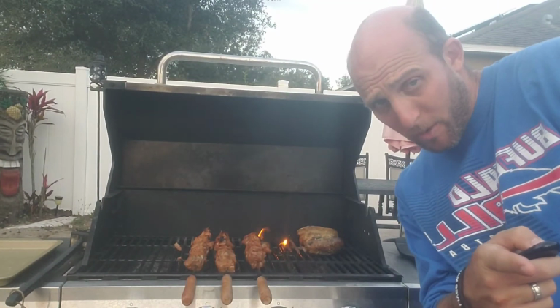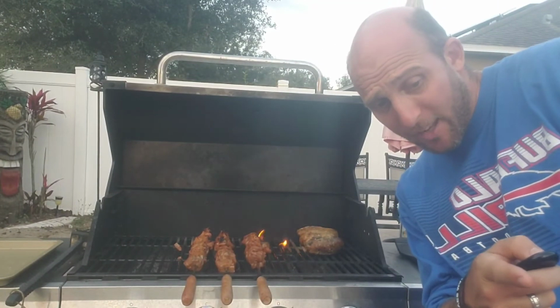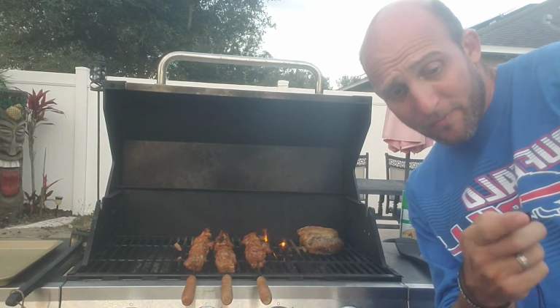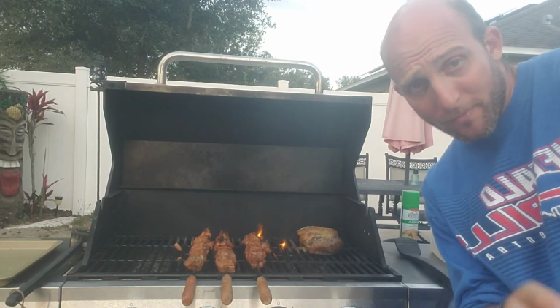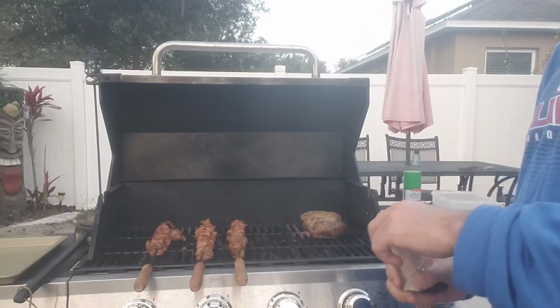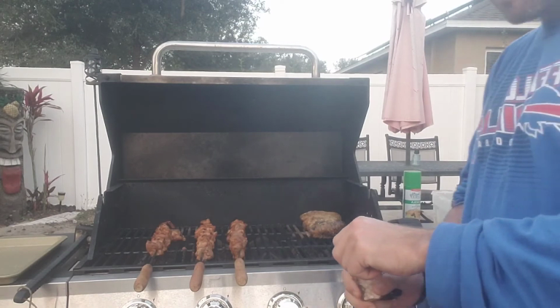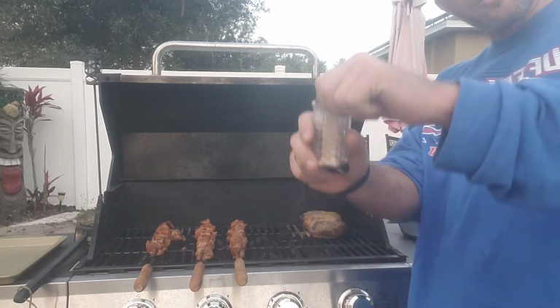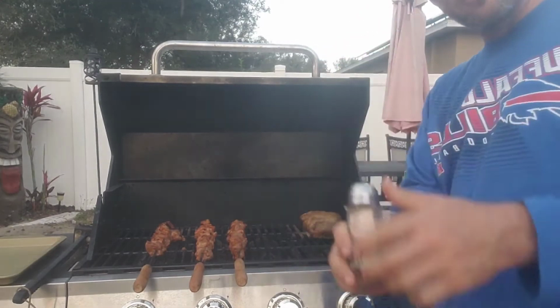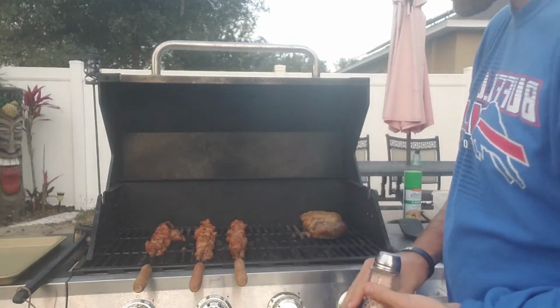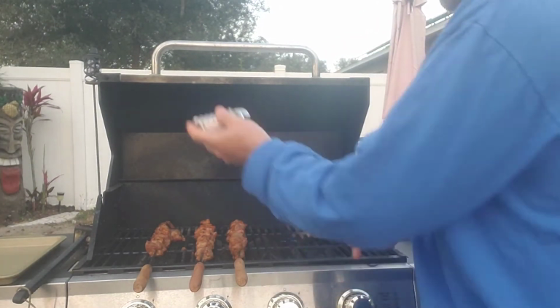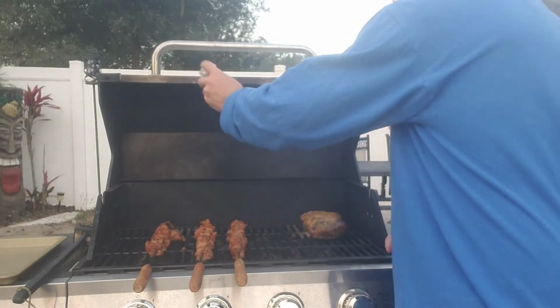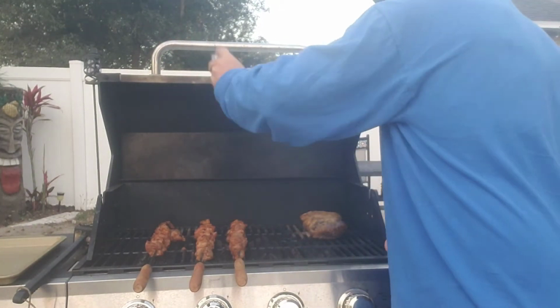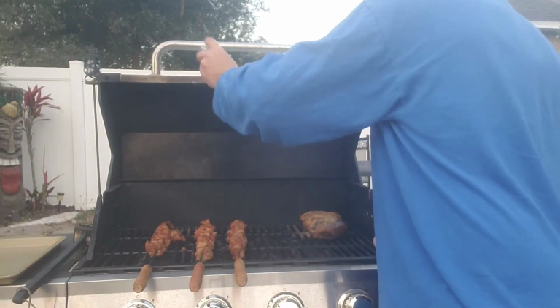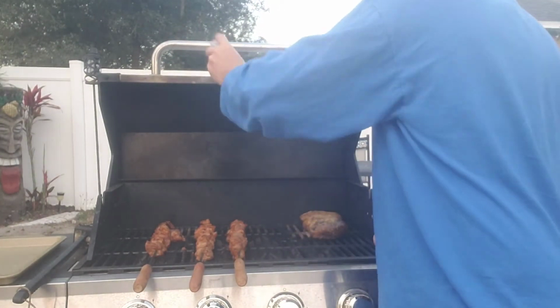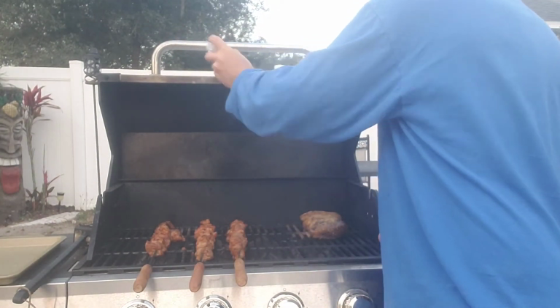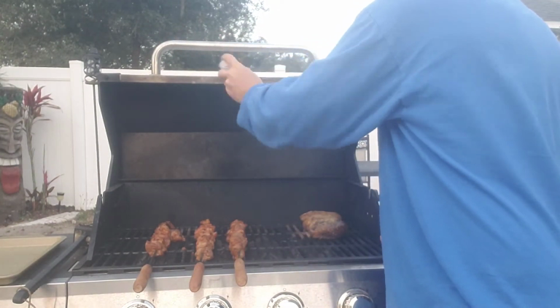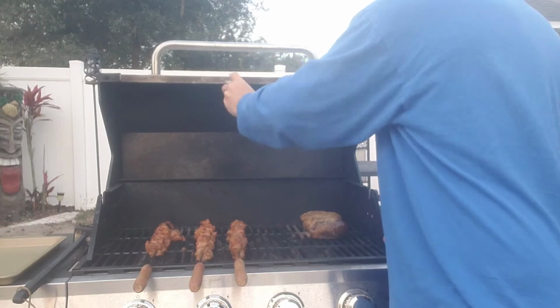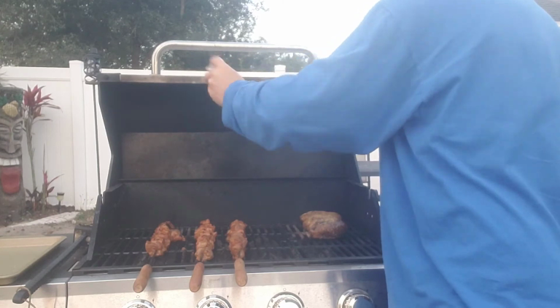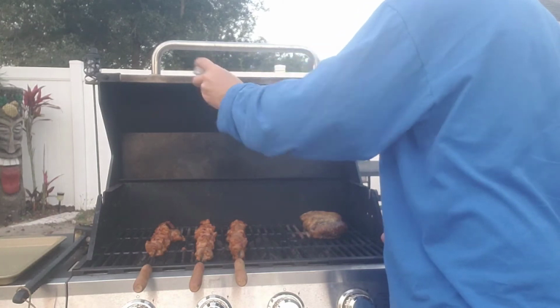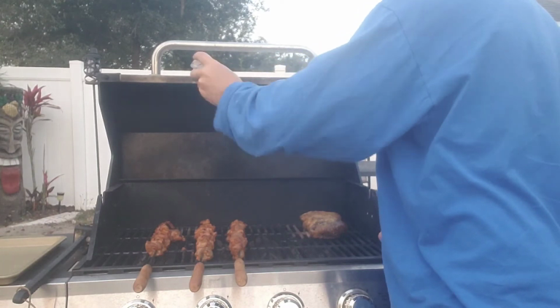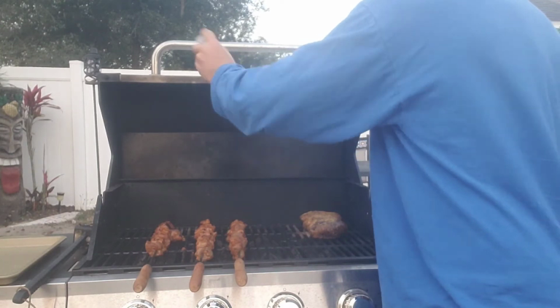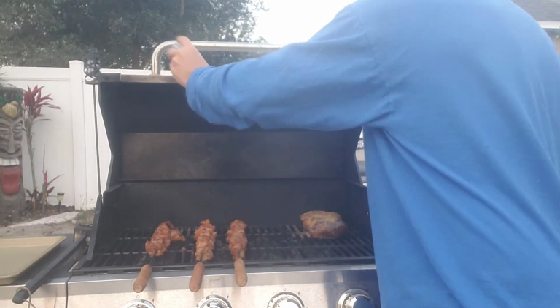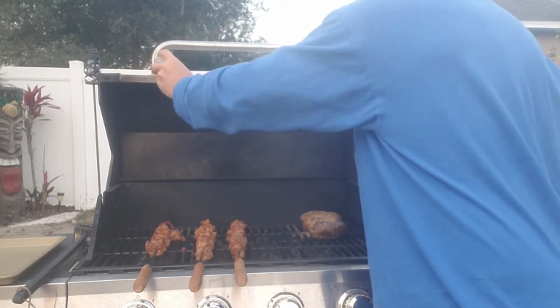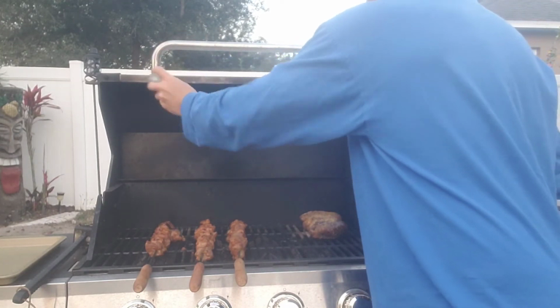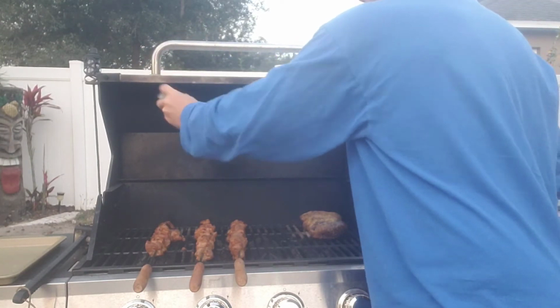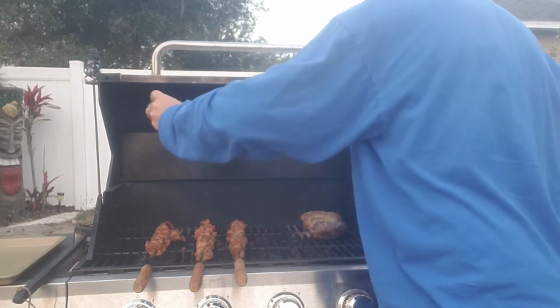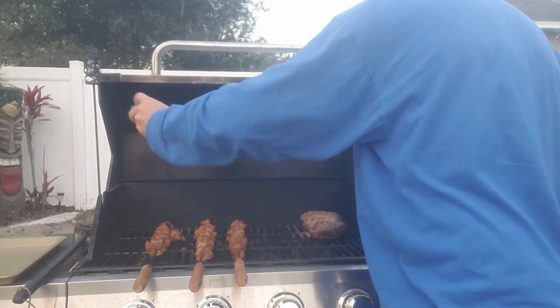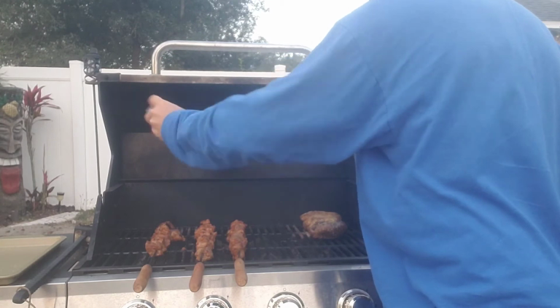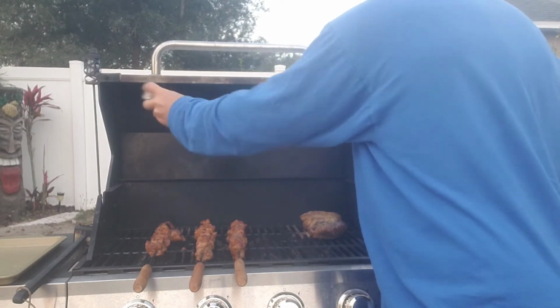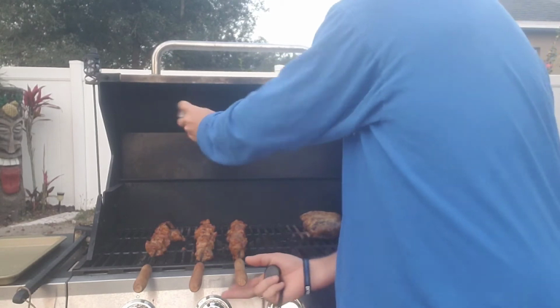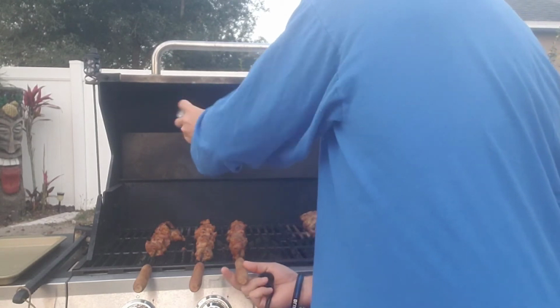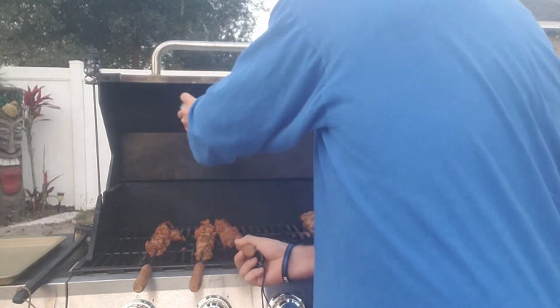Oh wait, you thought we were done — we're just not done just yet. I'm adding a little bit of salt to that steak right there so that it has a nice flavor at the end.